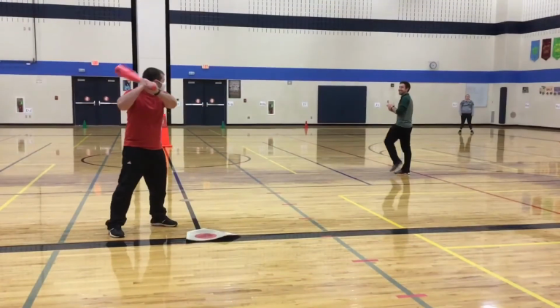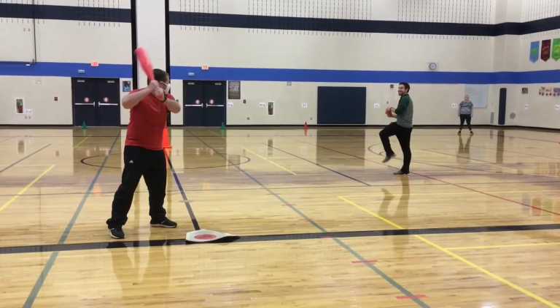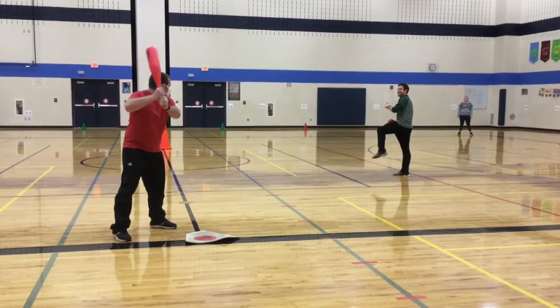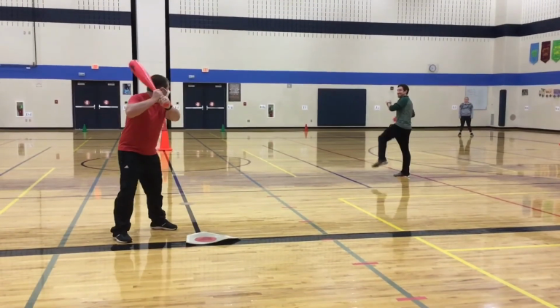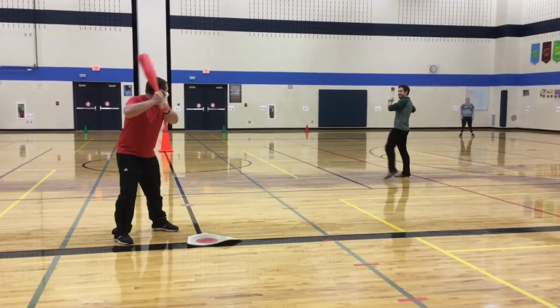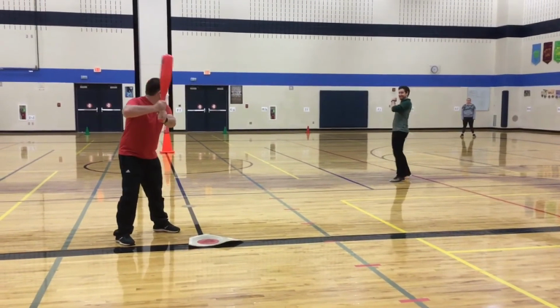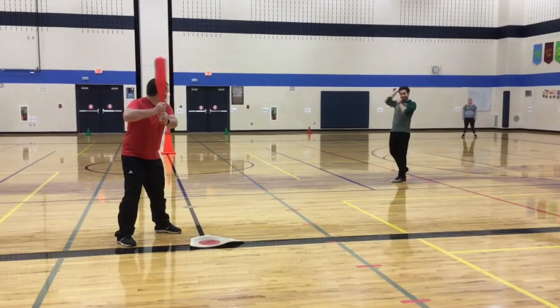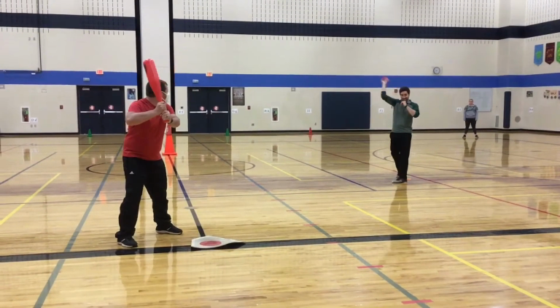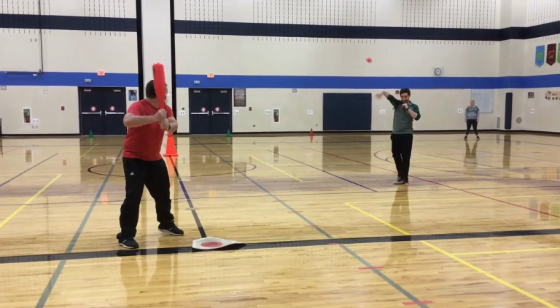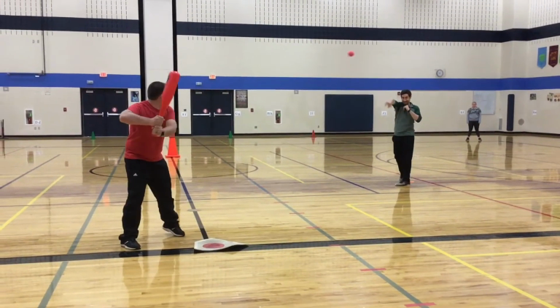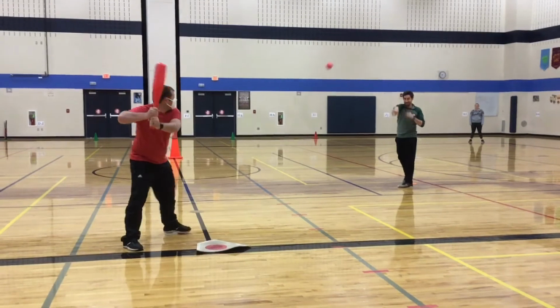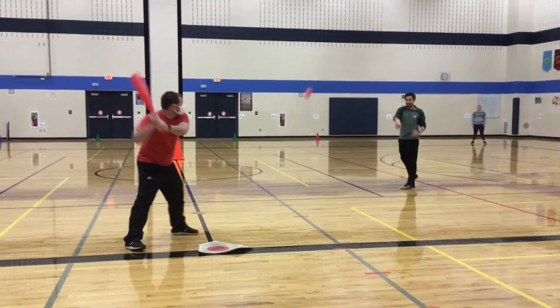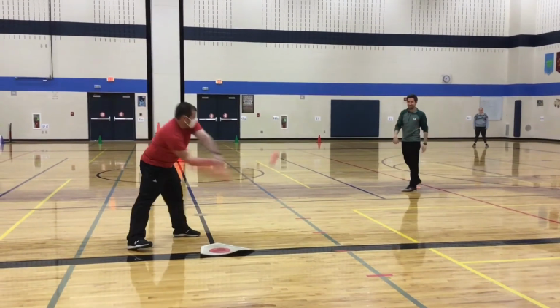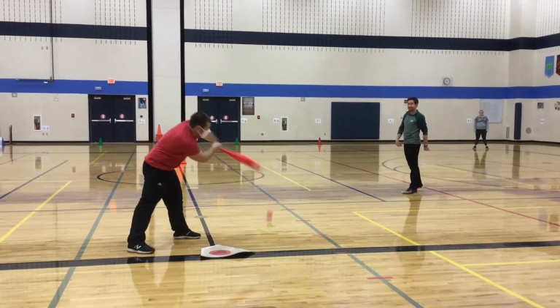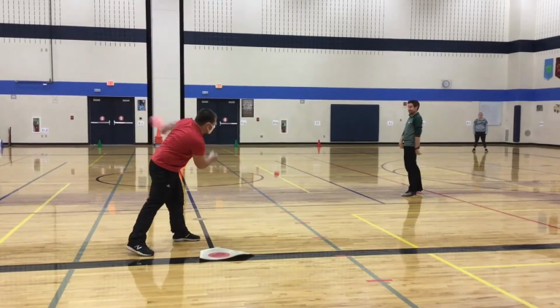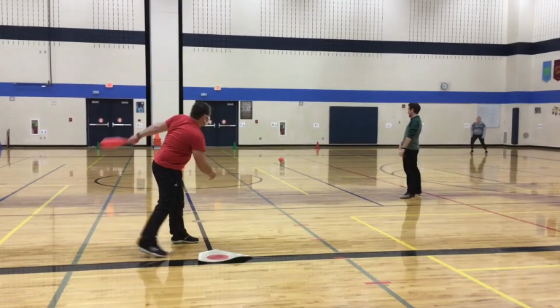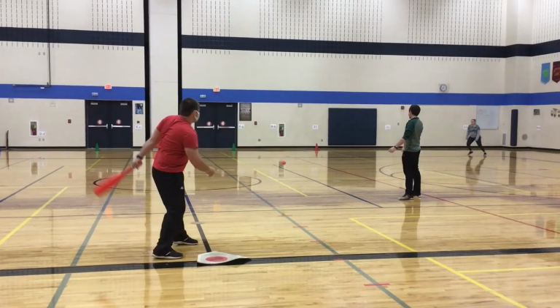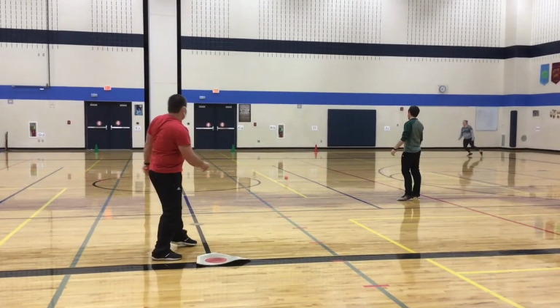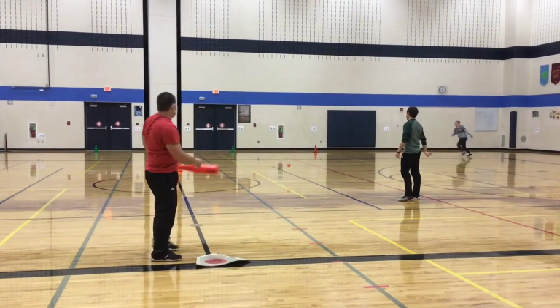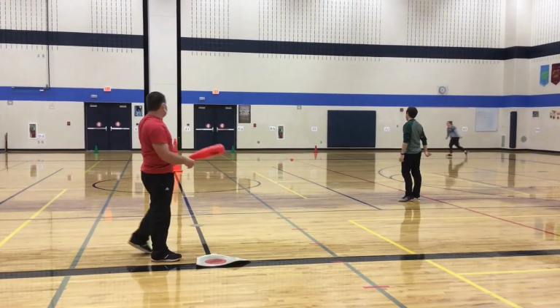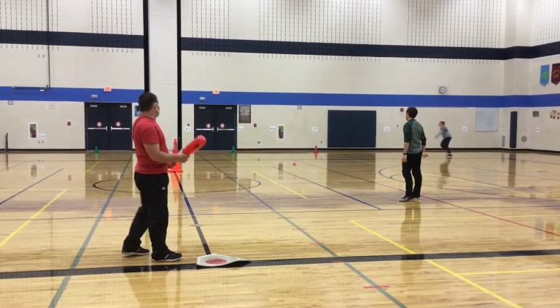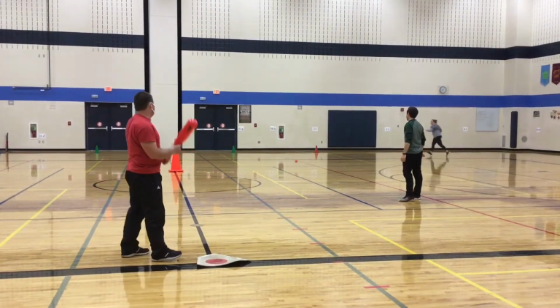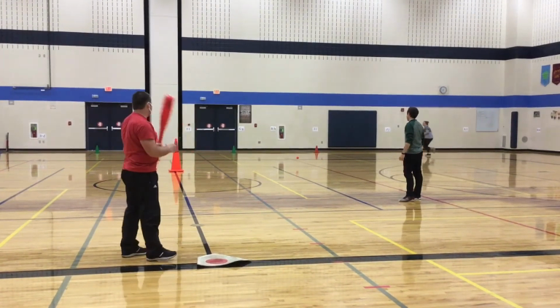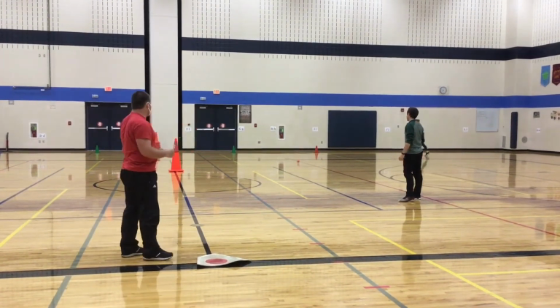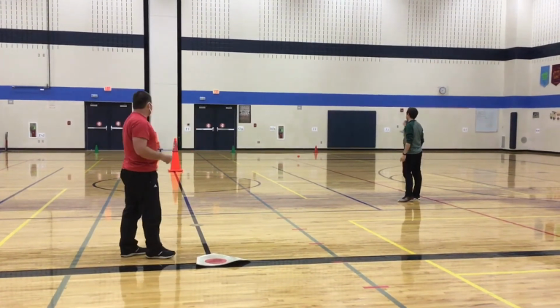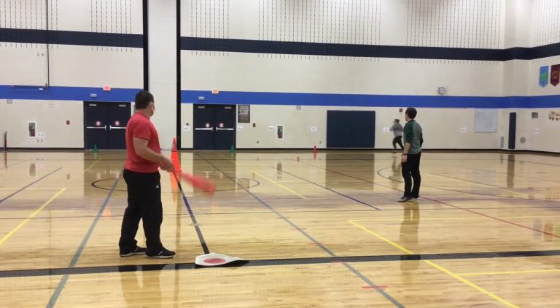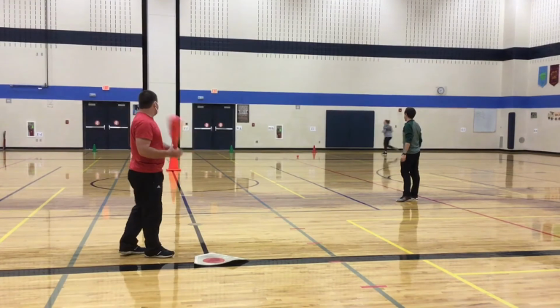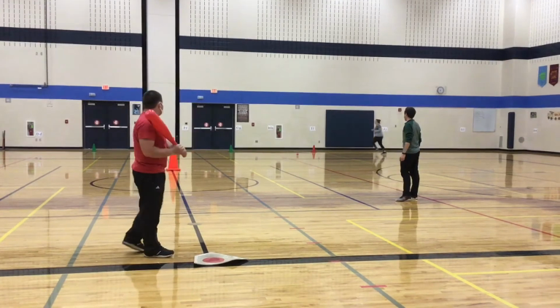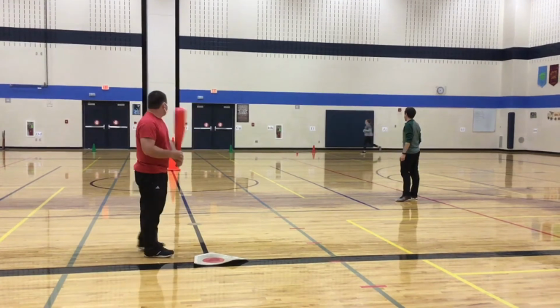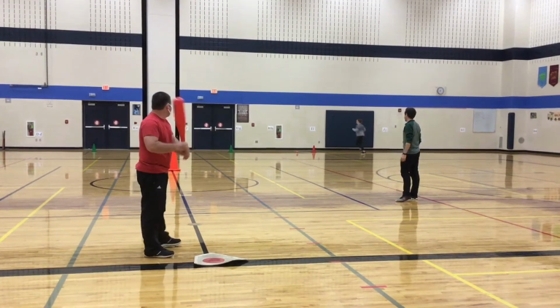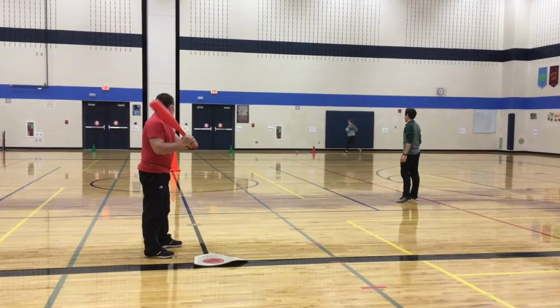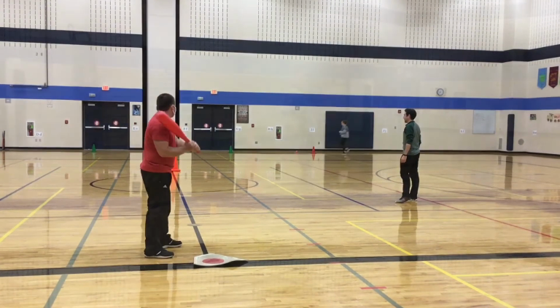An important key step in being able to hit a ball with your bat is to keep your eyes on the ball at all times. You want to watch your bat hit the ball.